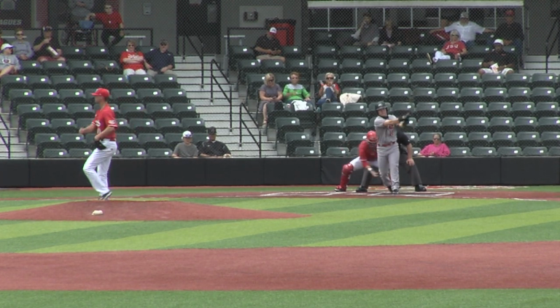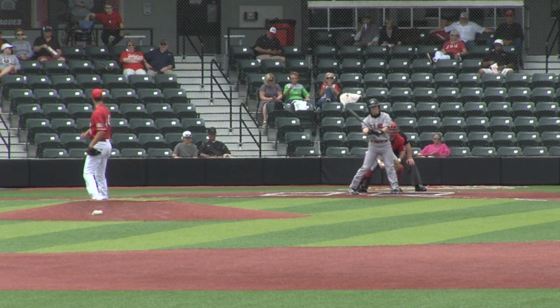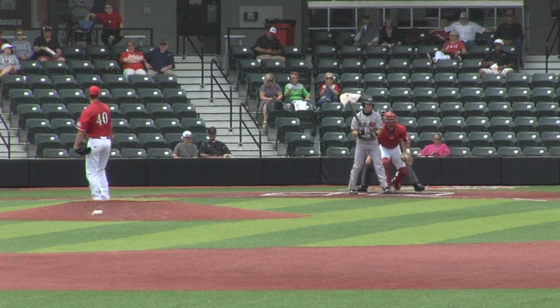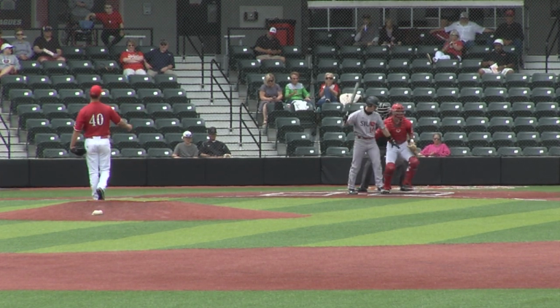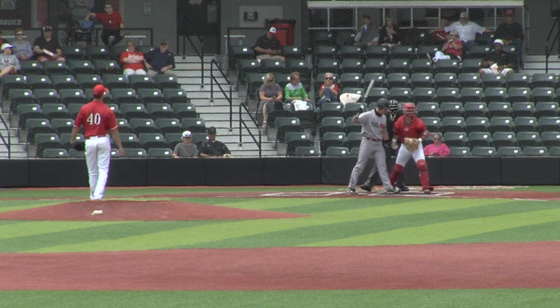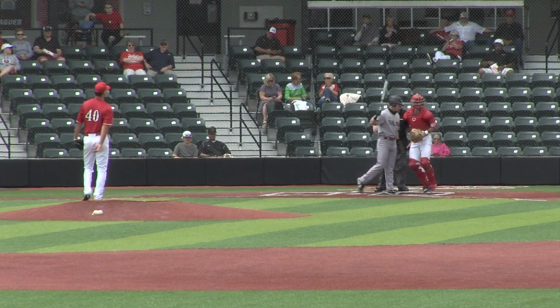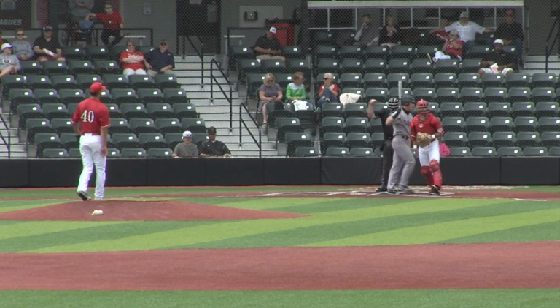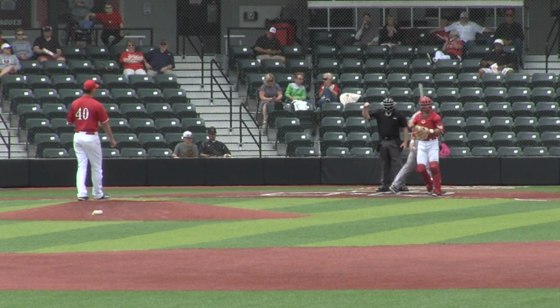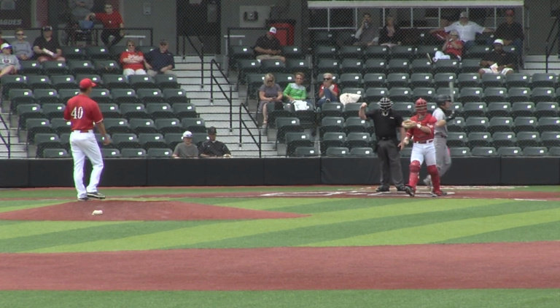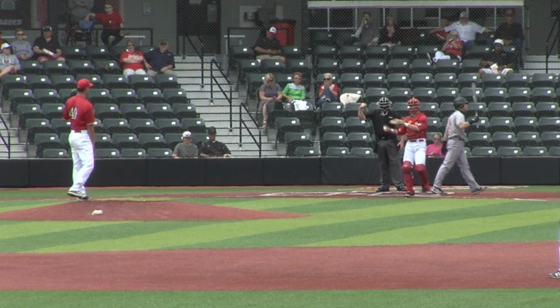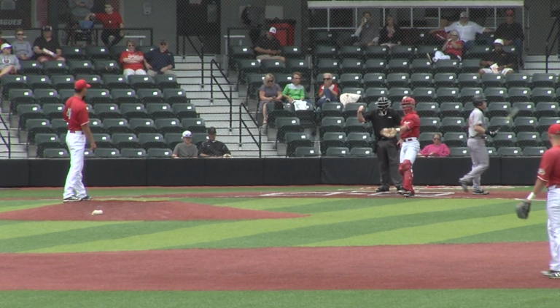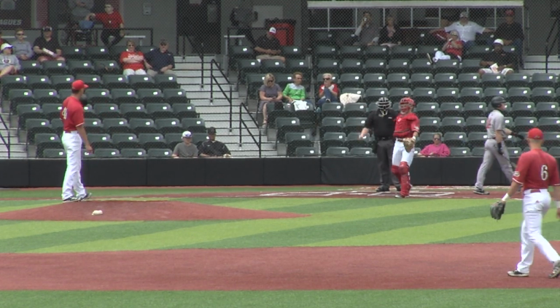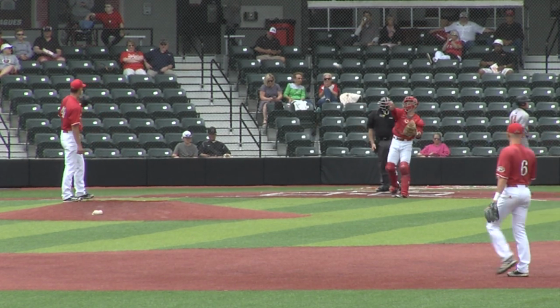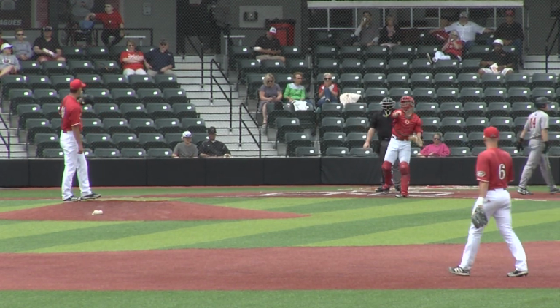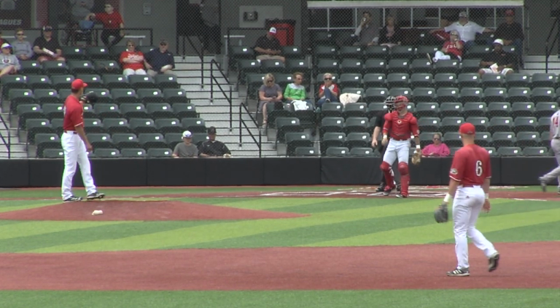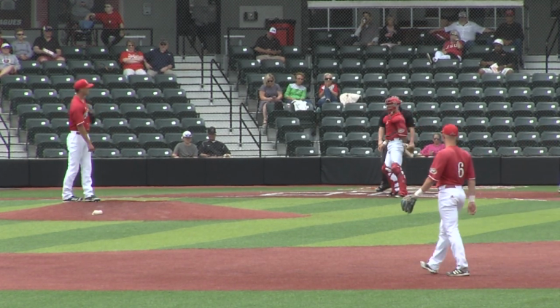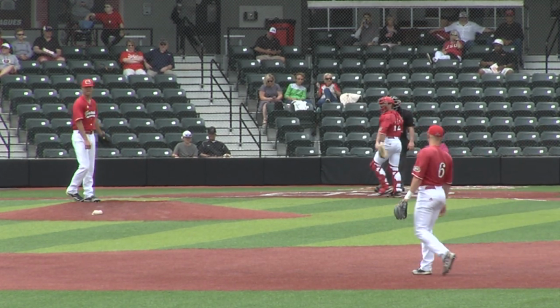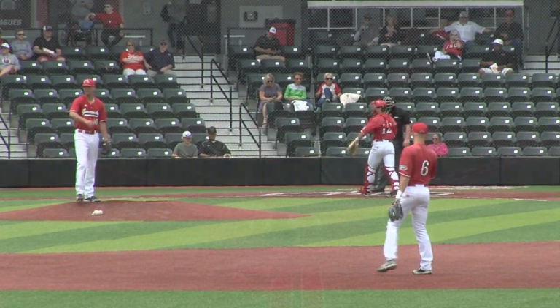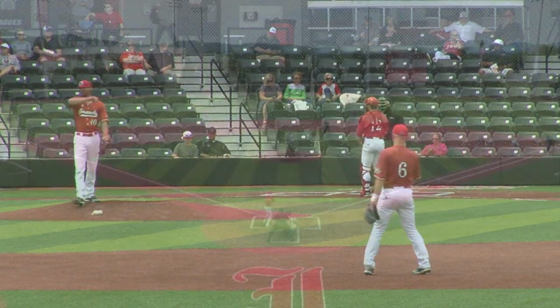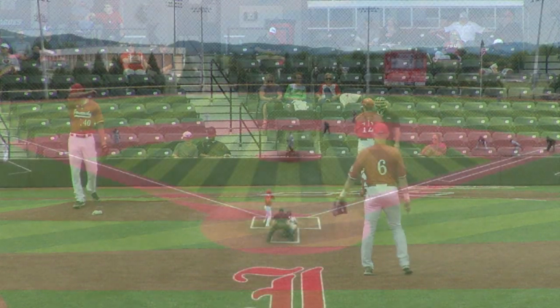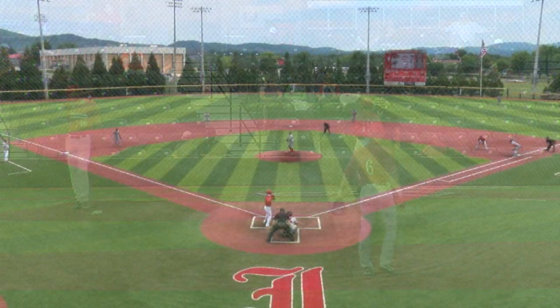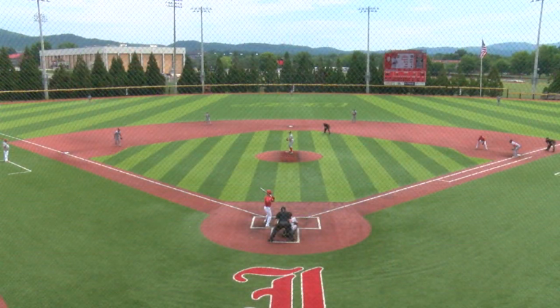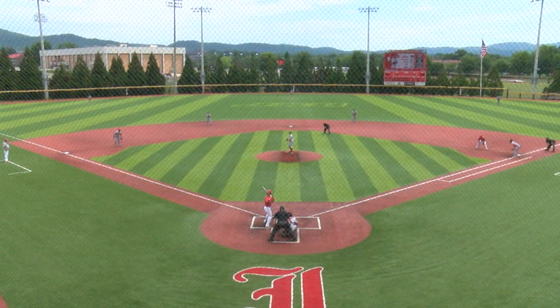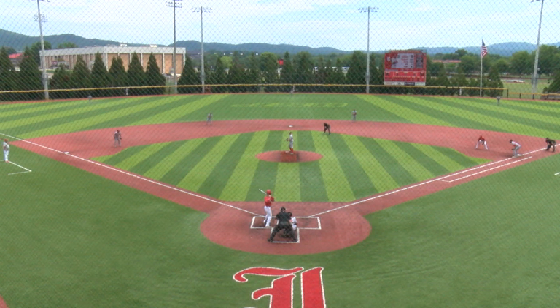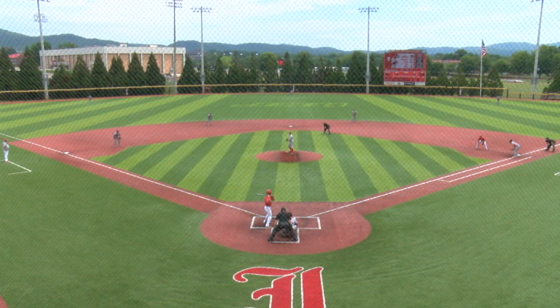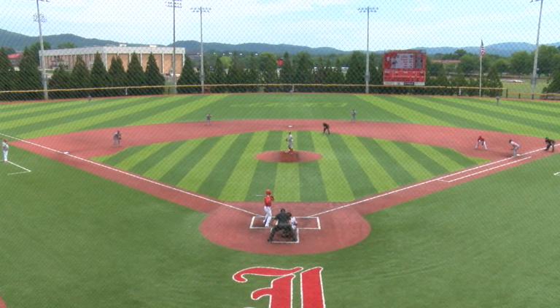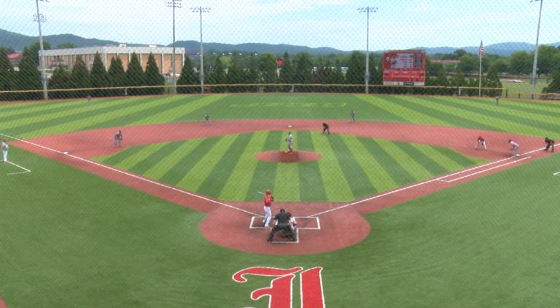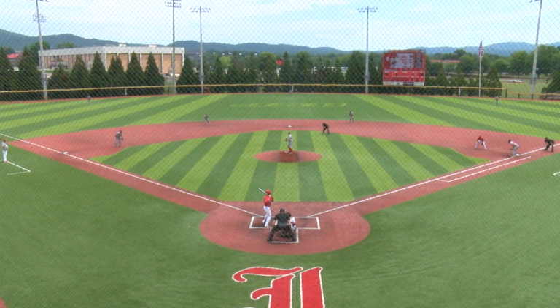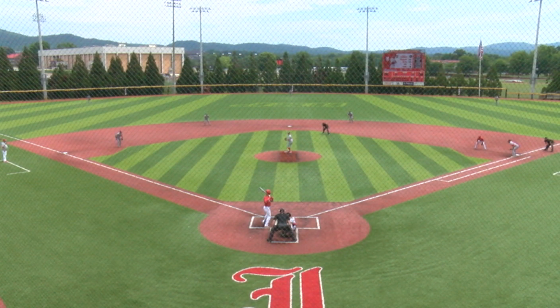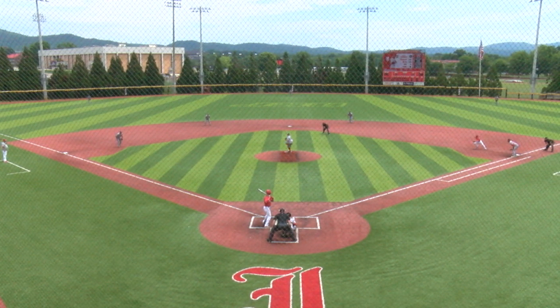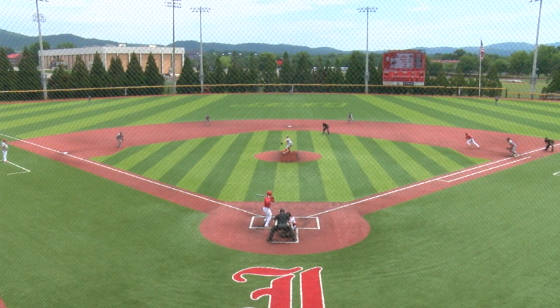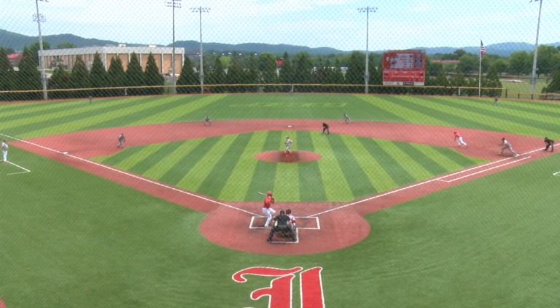Swung and missed, strike three. A pitch up and in, that fastball at 99. Nash Adams, Elgezabal even with the bag at third for them.